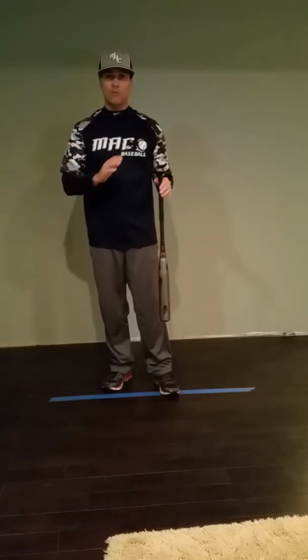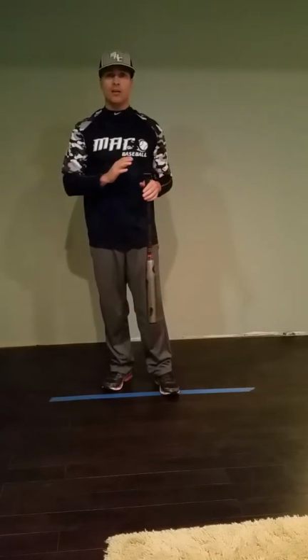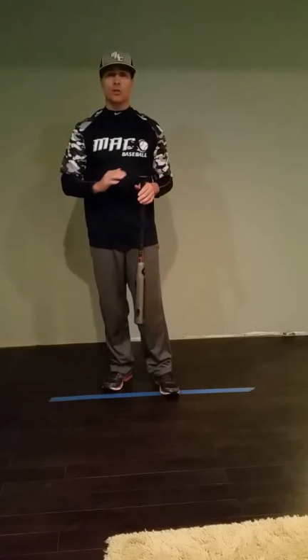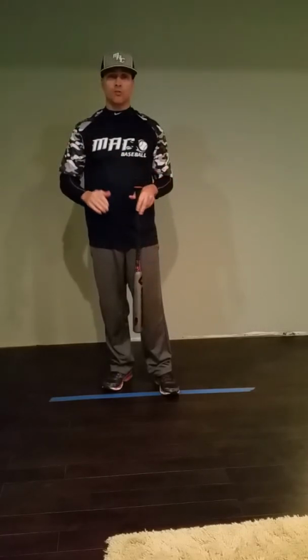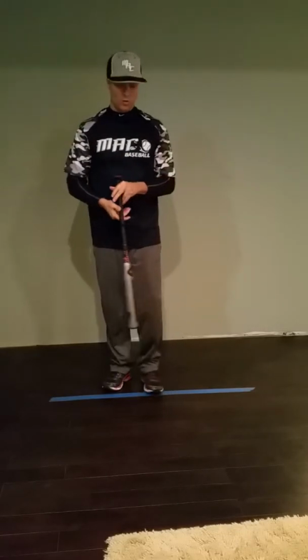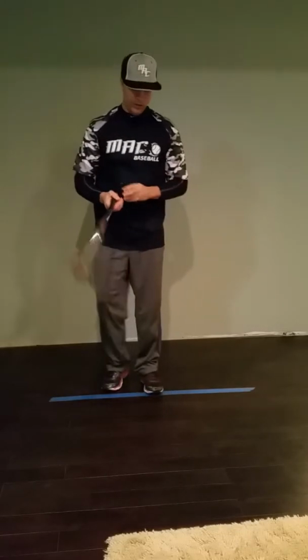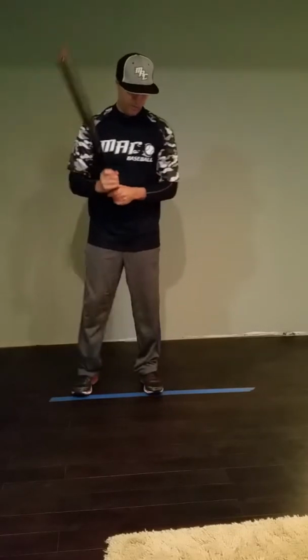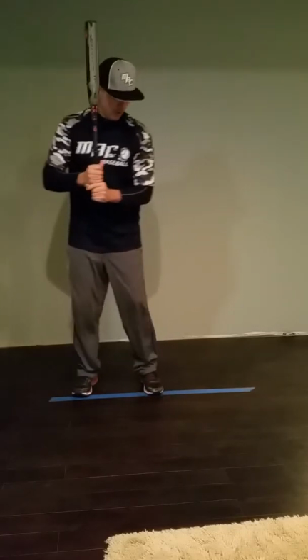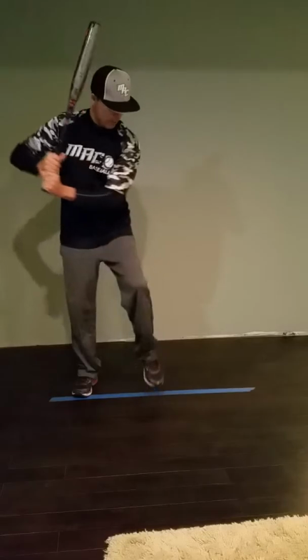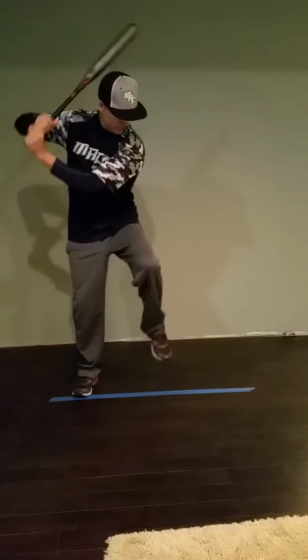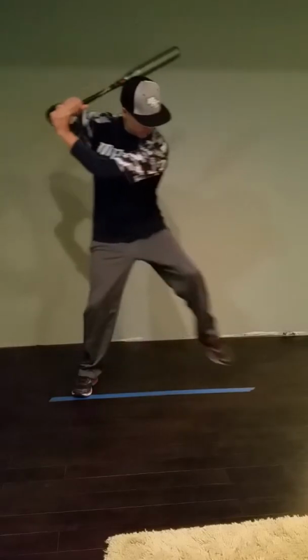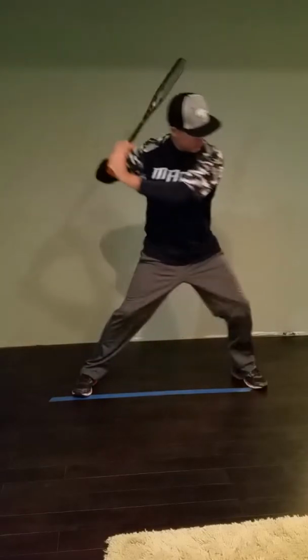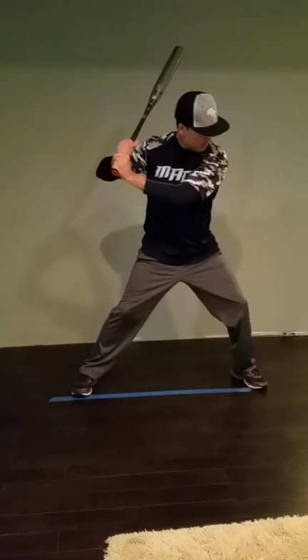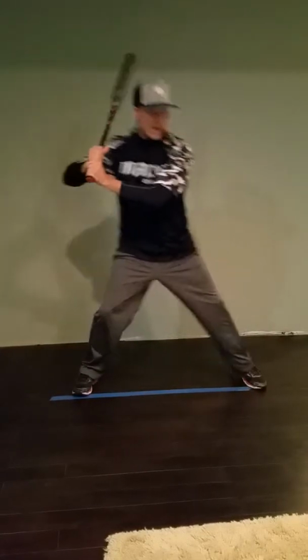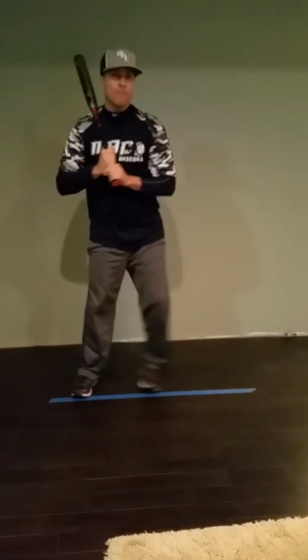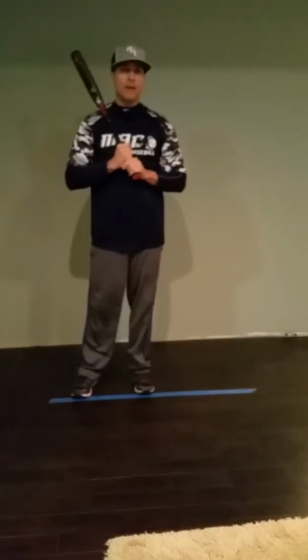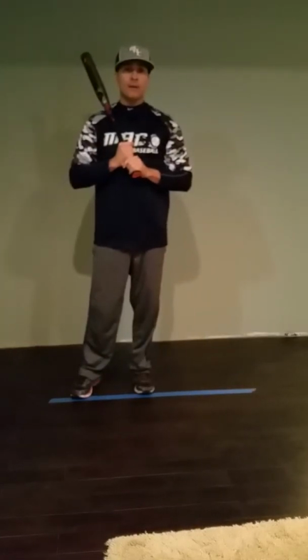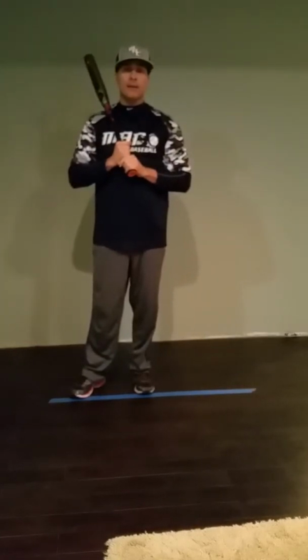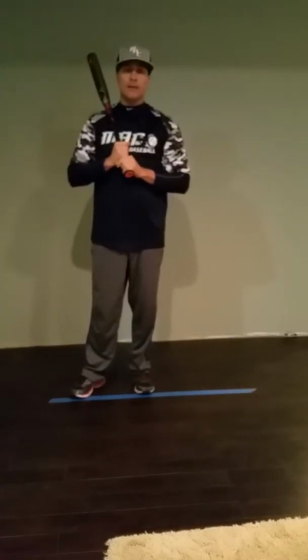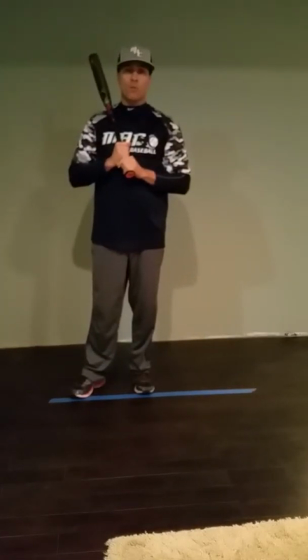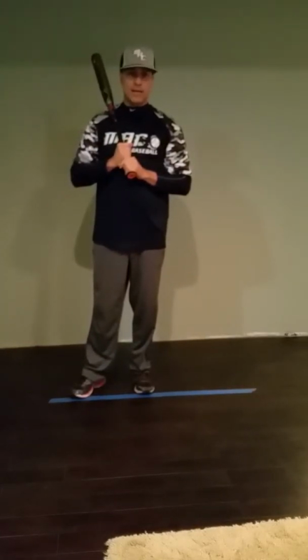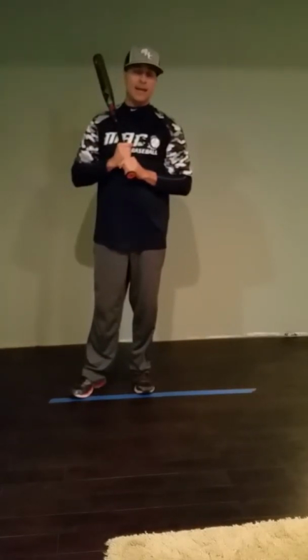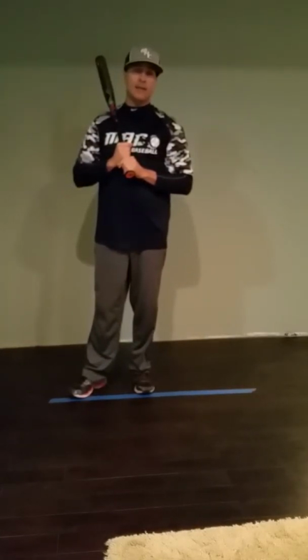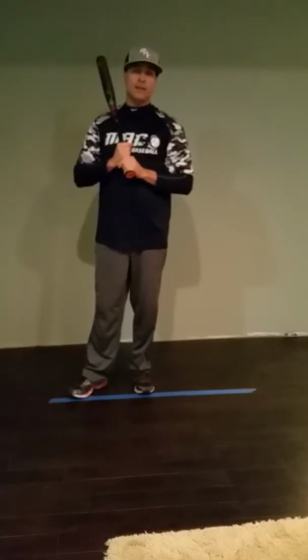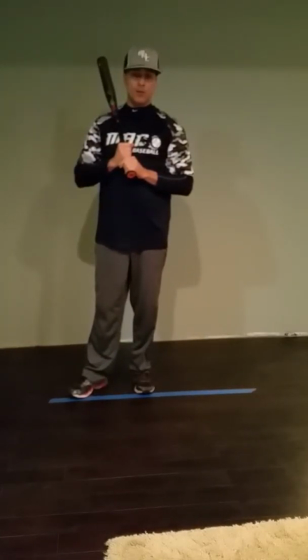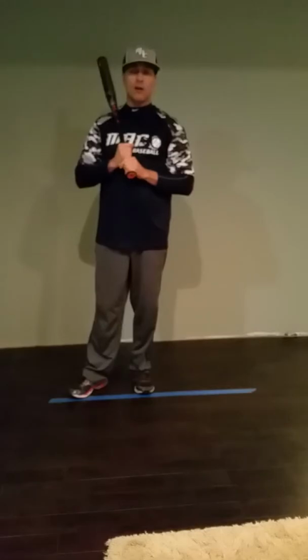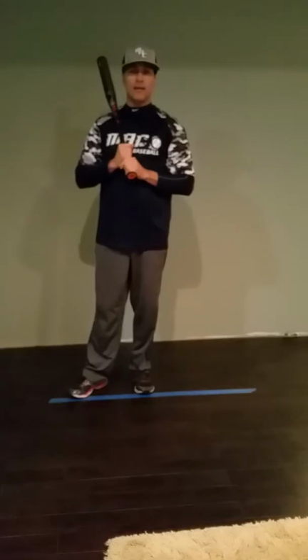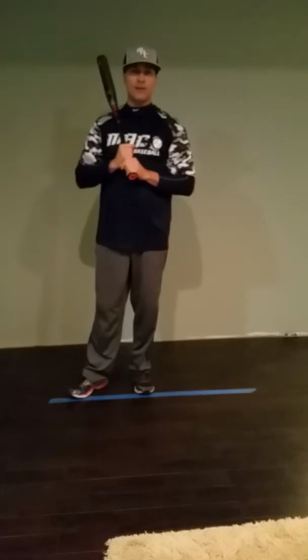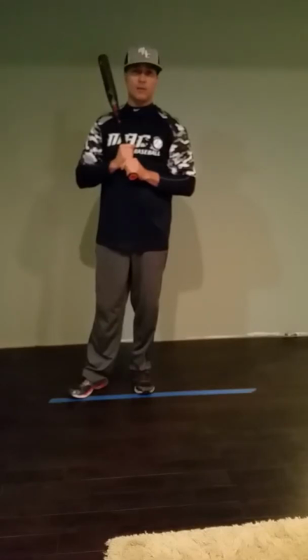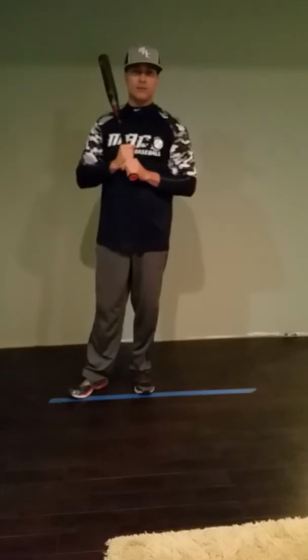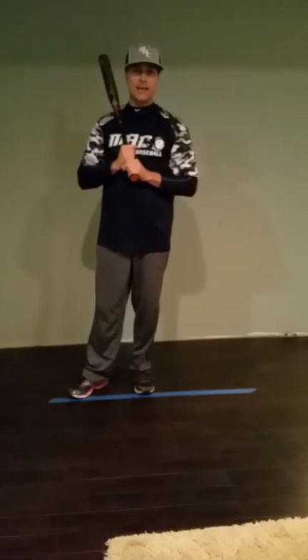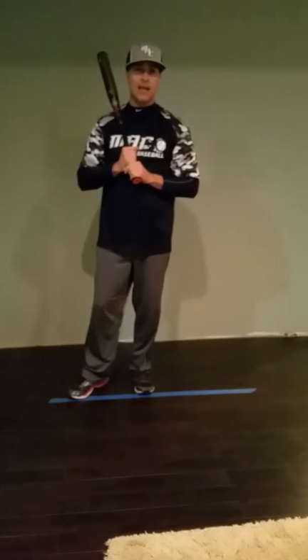Try that stride drill, slow things down a little bit — we're trying to do a controlled float. Work on that, and give me a call if you guys have any questions. Thanks a lot.